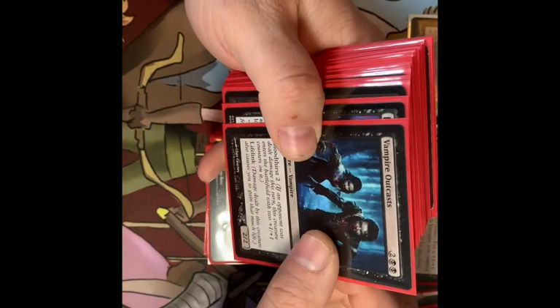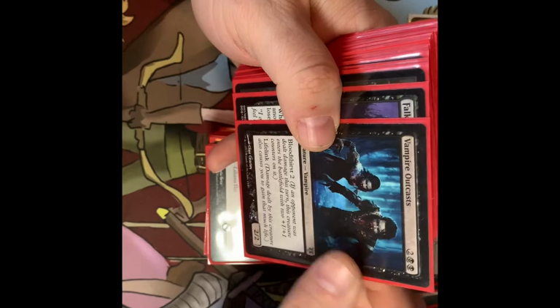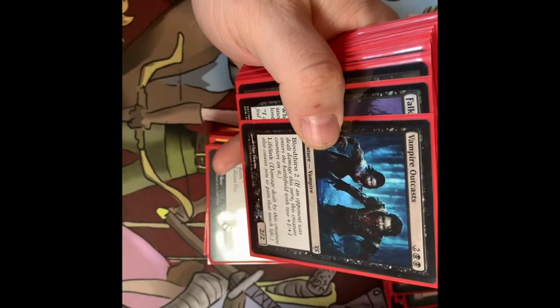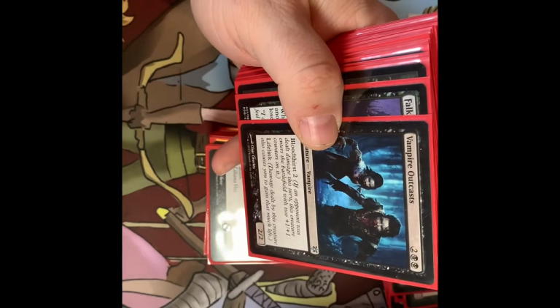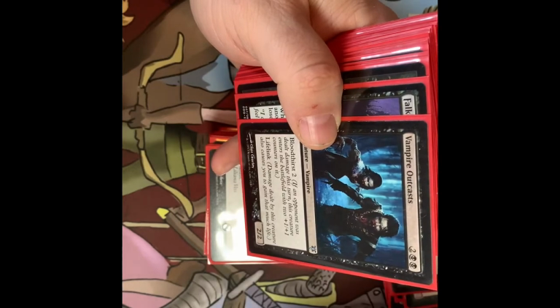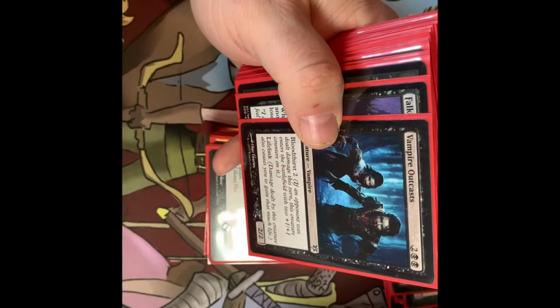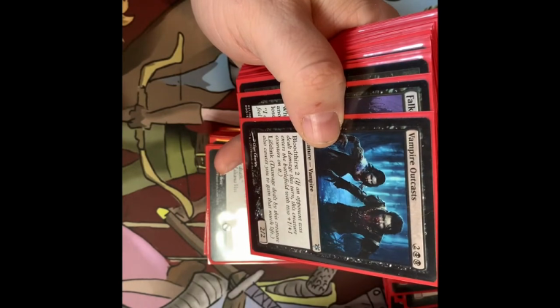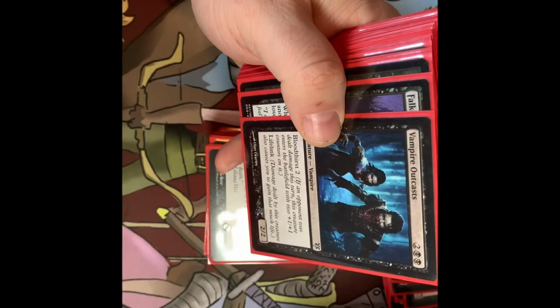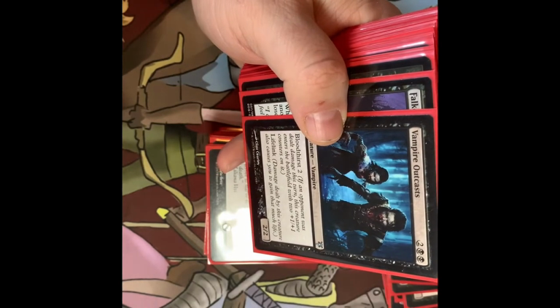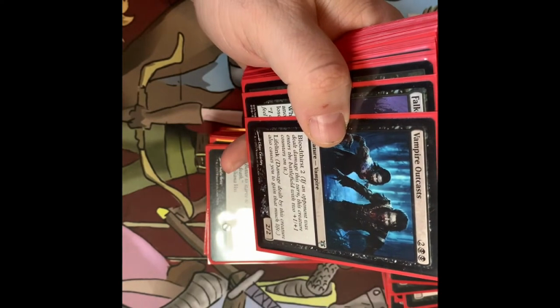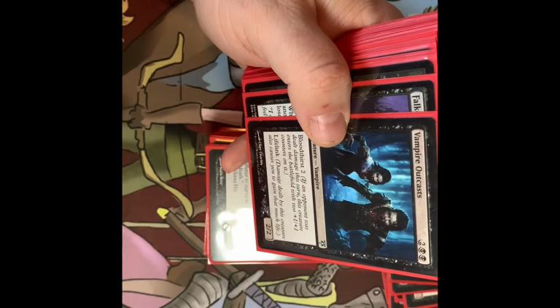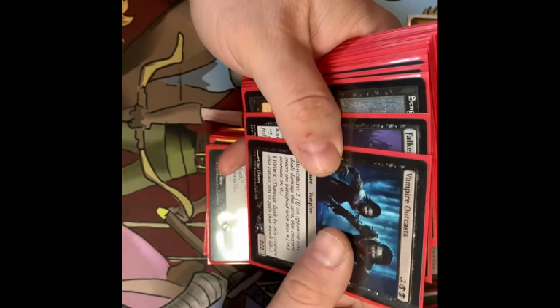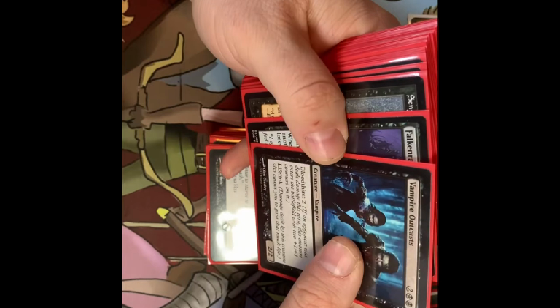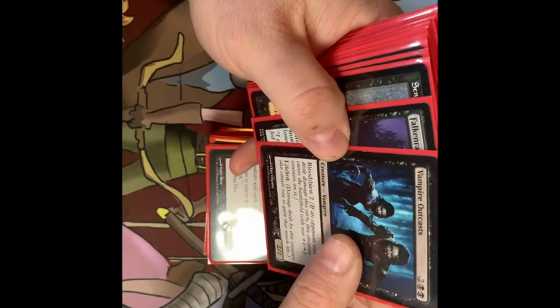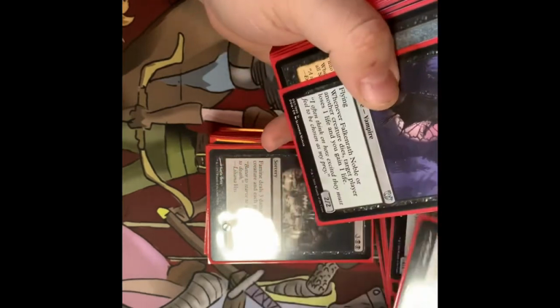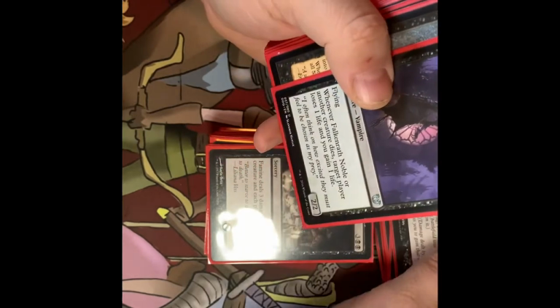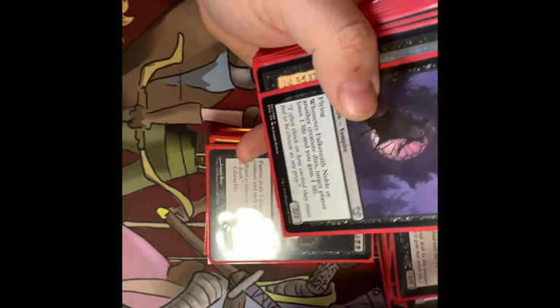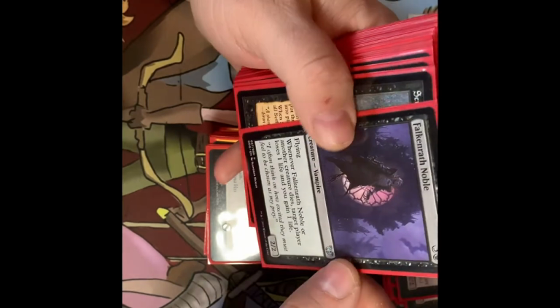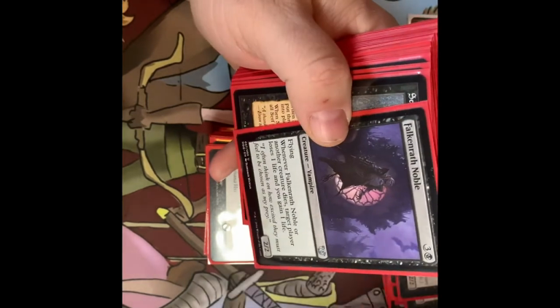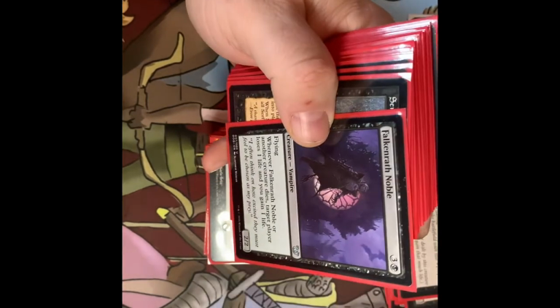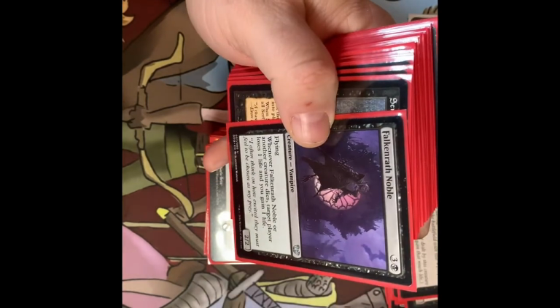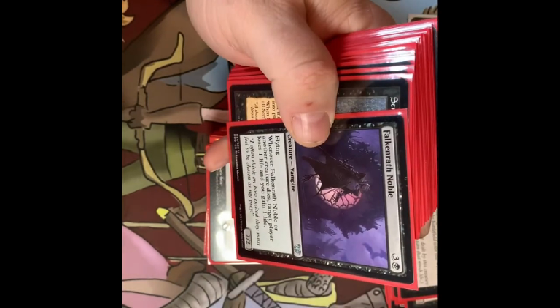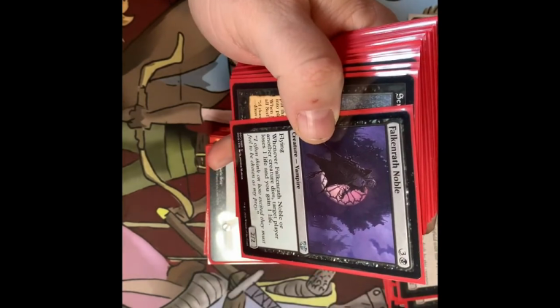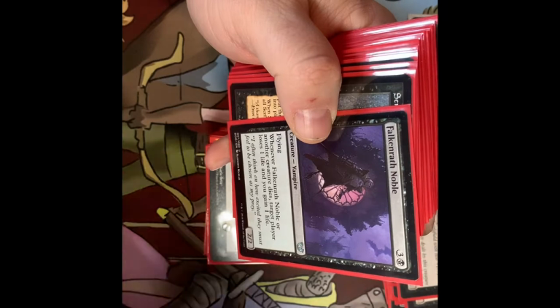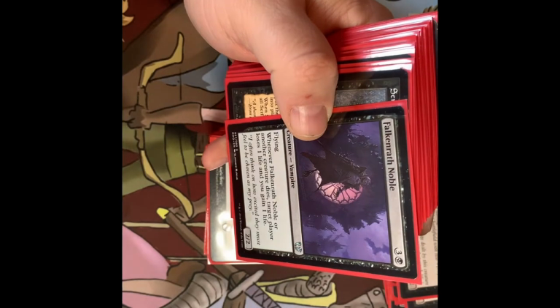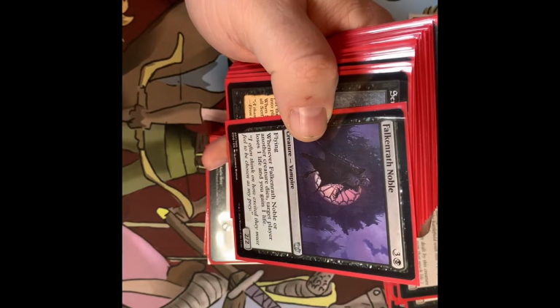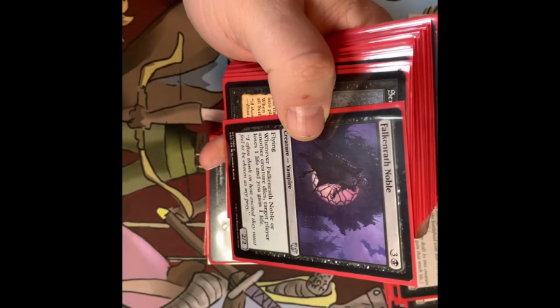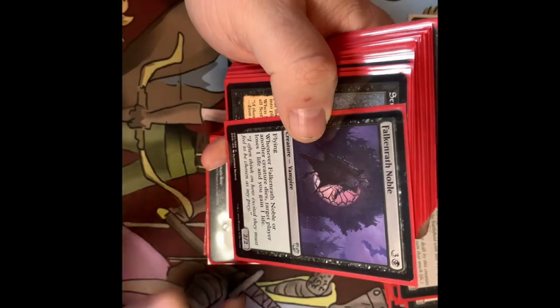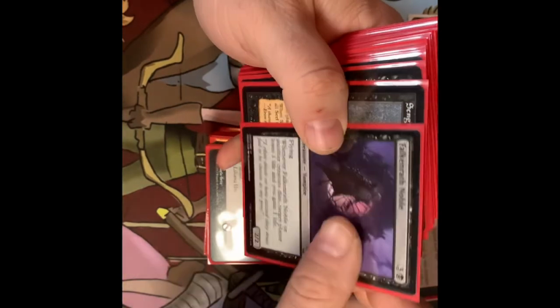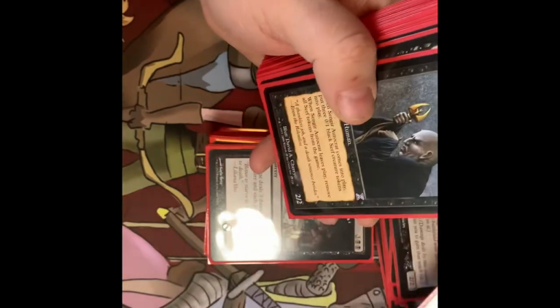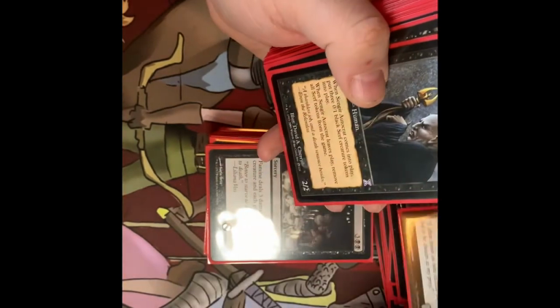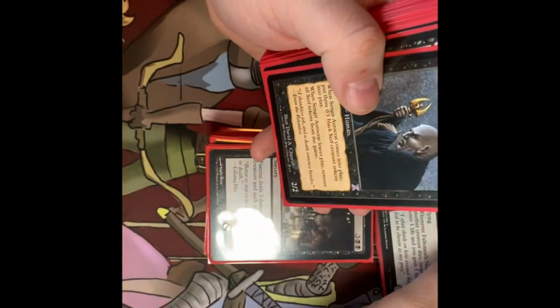Vampire Outcast — Bloodthirsty two. If an opponent was dealt damage this turn it comes into play with two +1/+1 counters on it, has lifelink, and is a 2/2 to start. Falkenrath Noble — Vampire with flying. When it or another creature dies, target player loses one life and you gain one life.